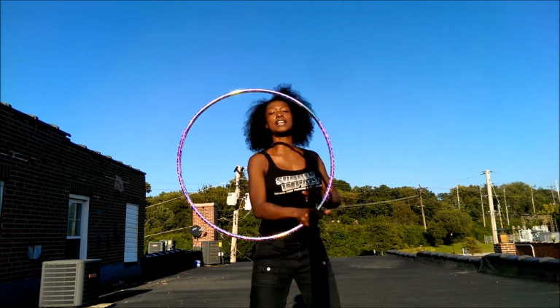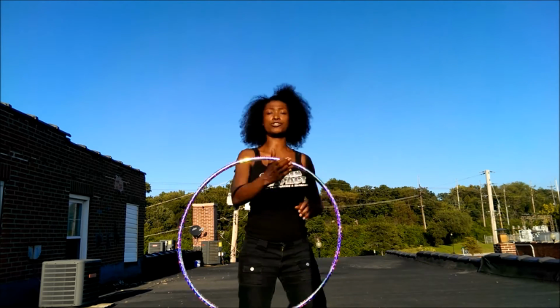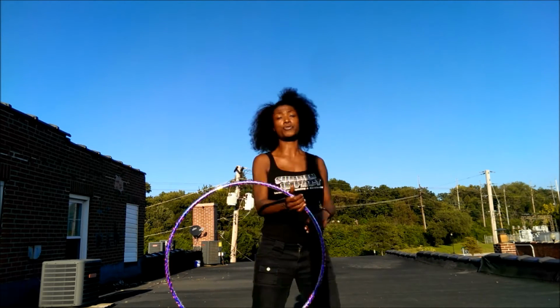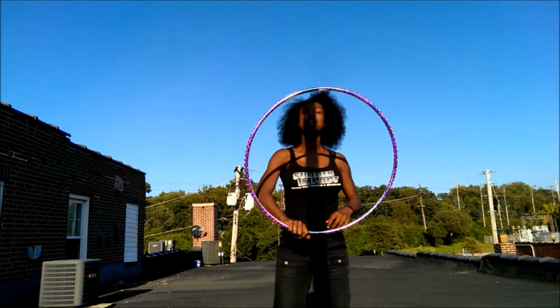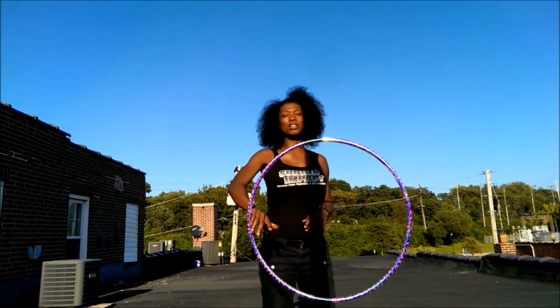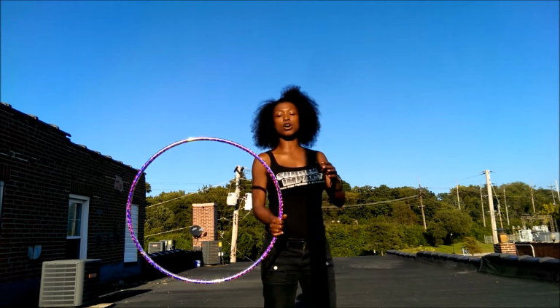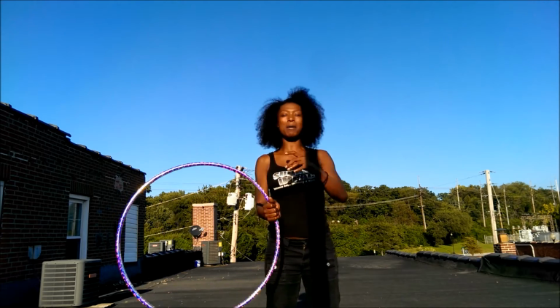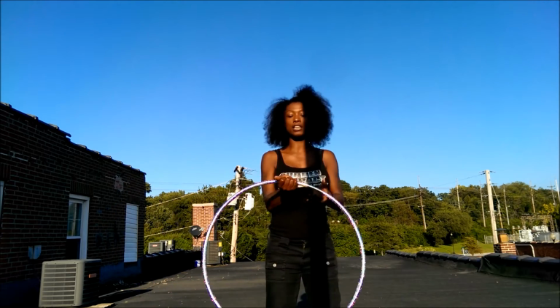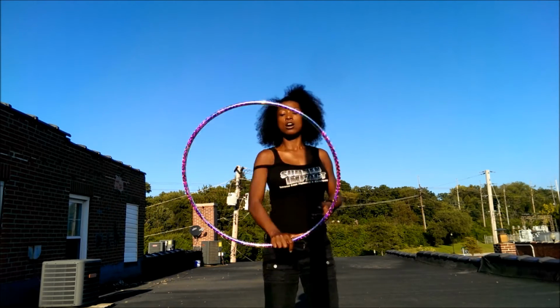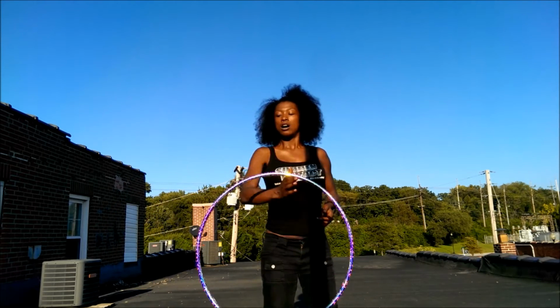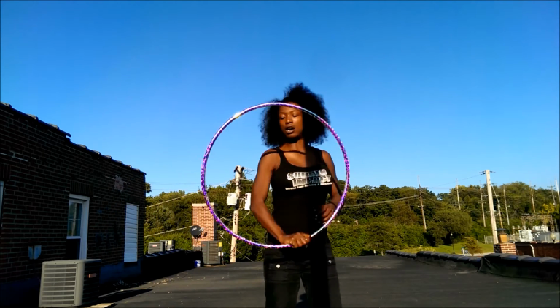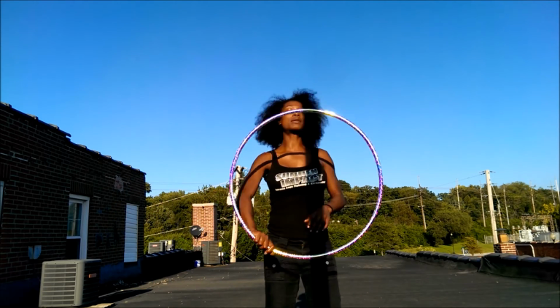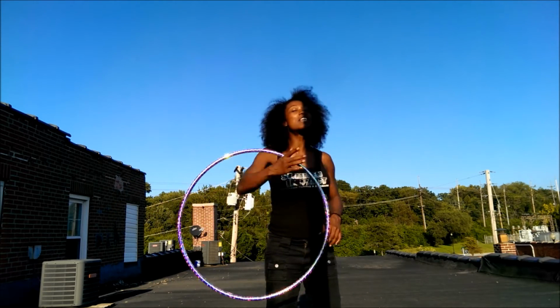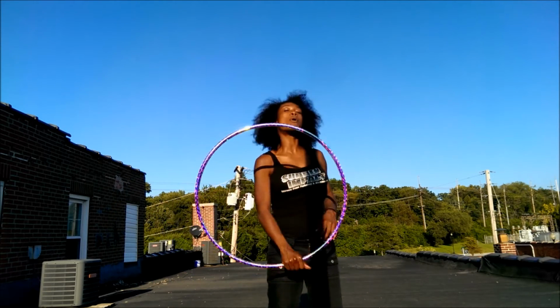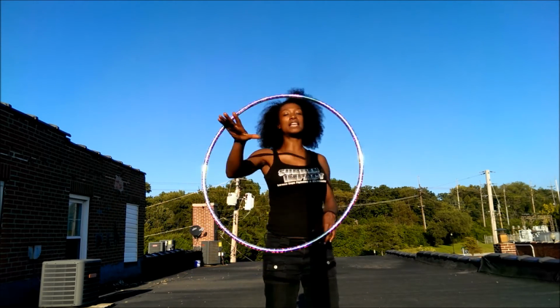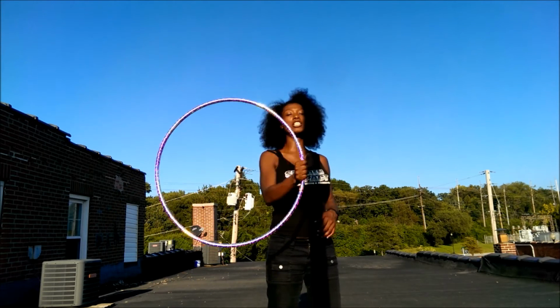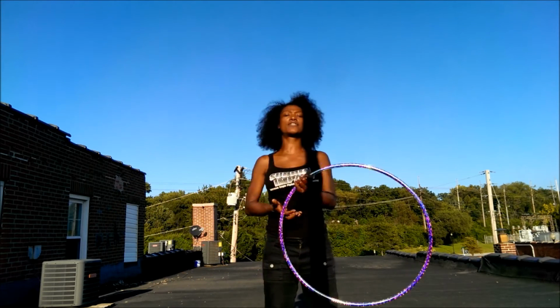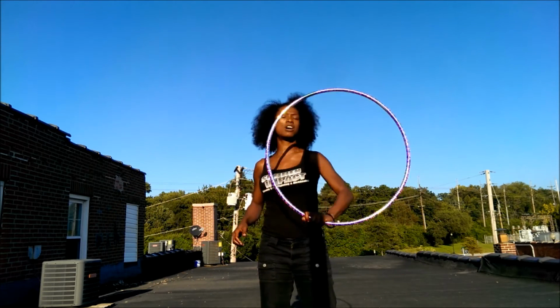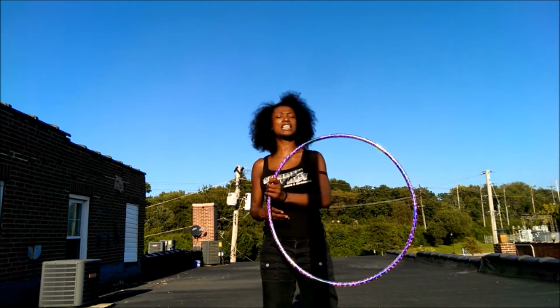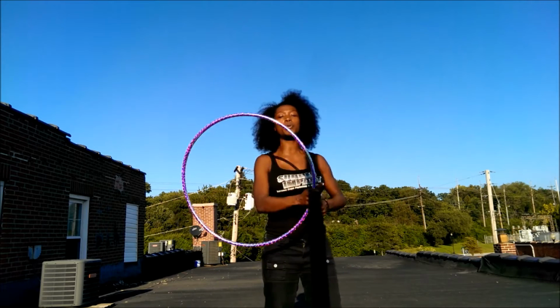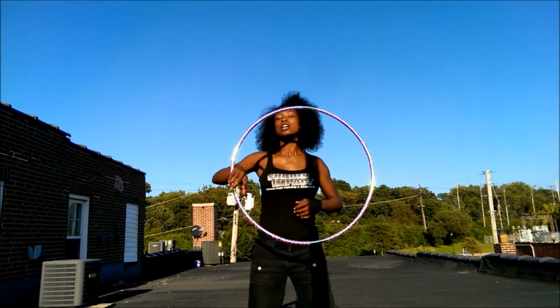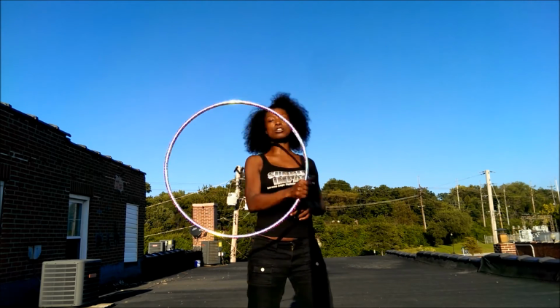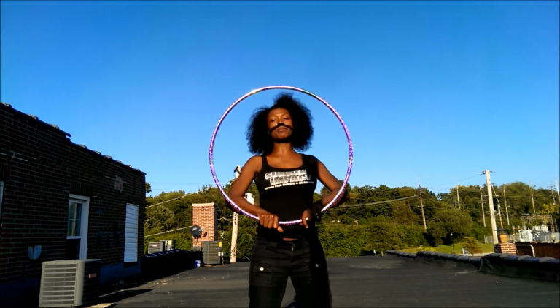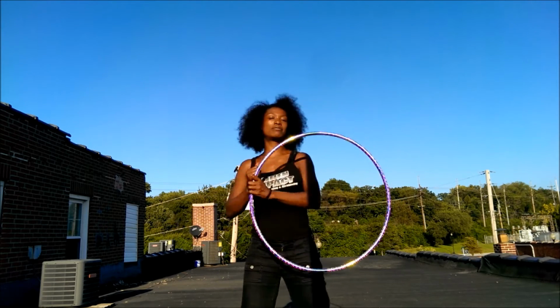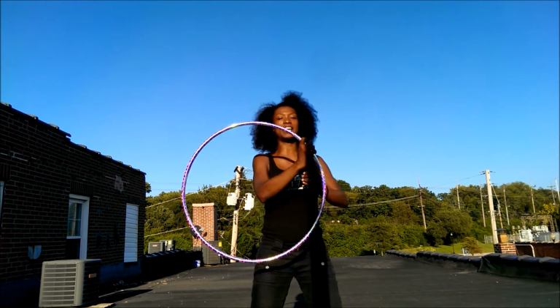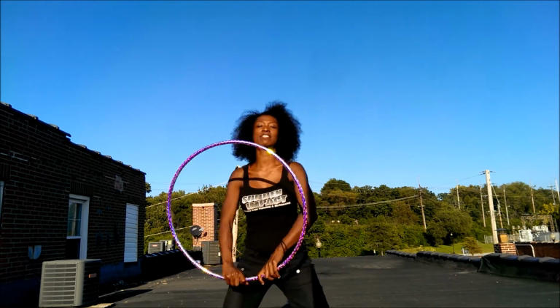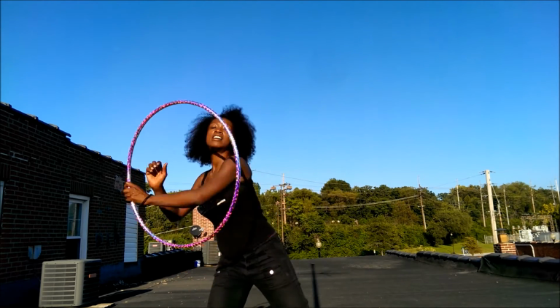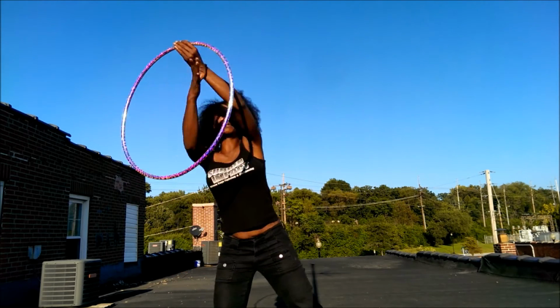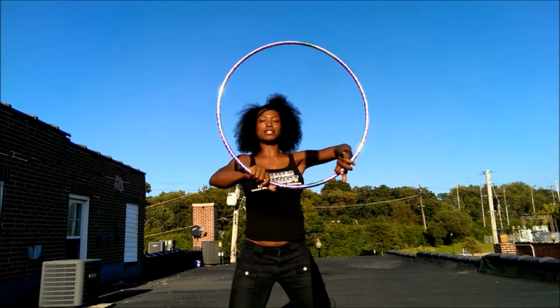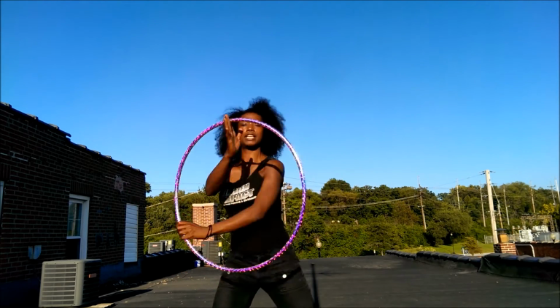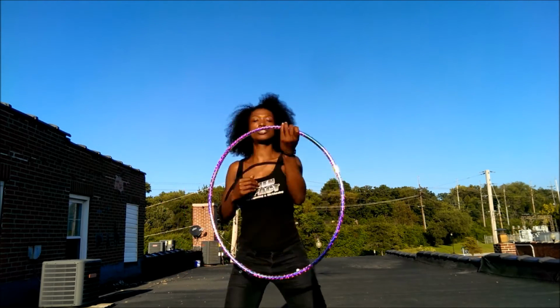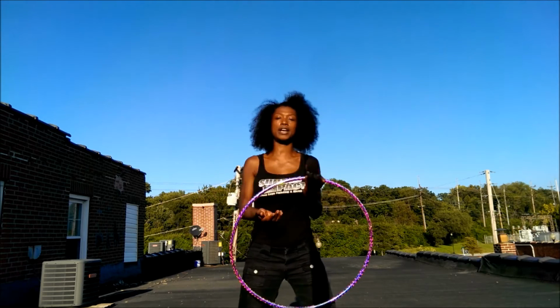Once you start figuring it out, it'll start getting straighter for you. It won't look so wobbly, but sometimes even that wobbly kind of looks good if it's done in between. So don't worry about it not being absolutely straight.